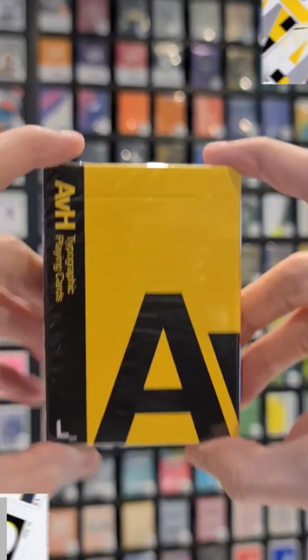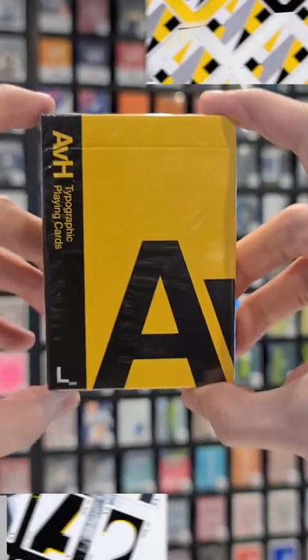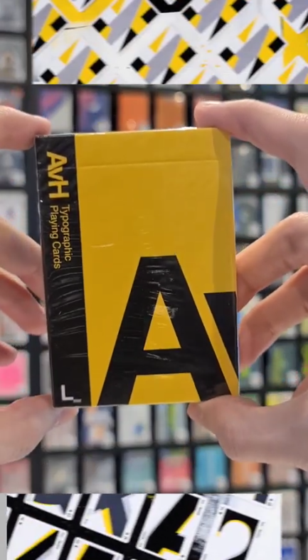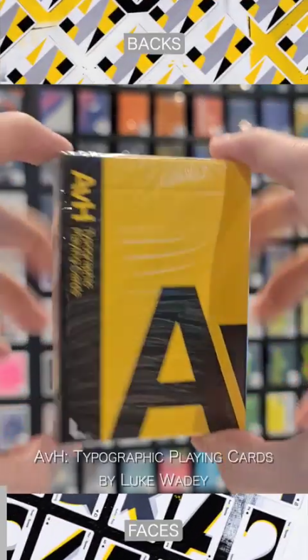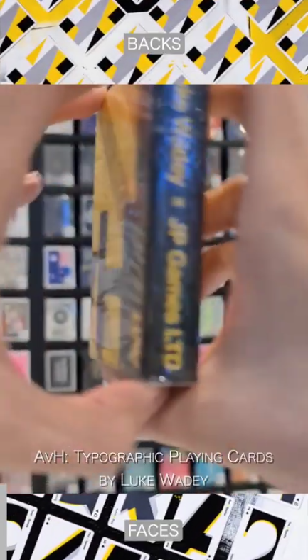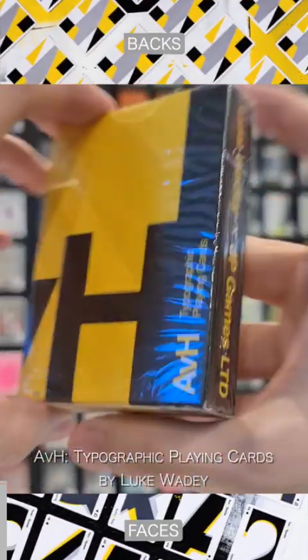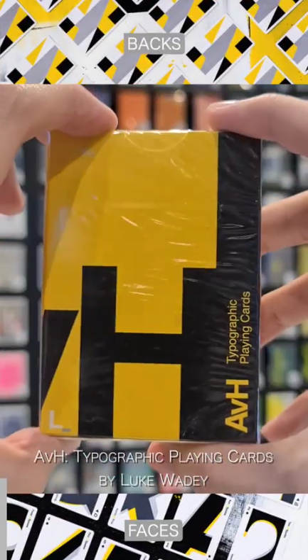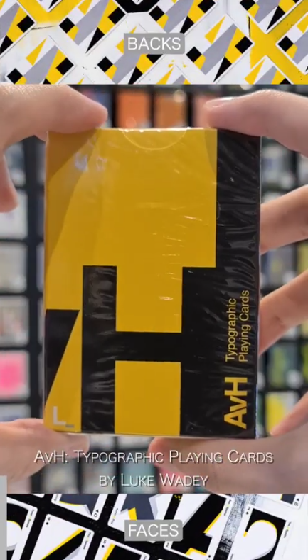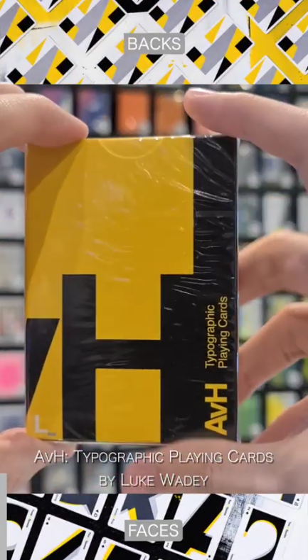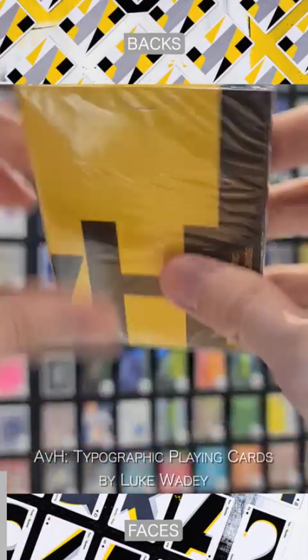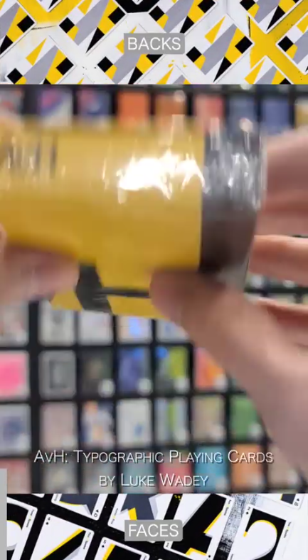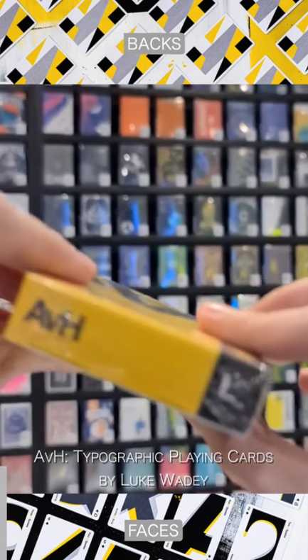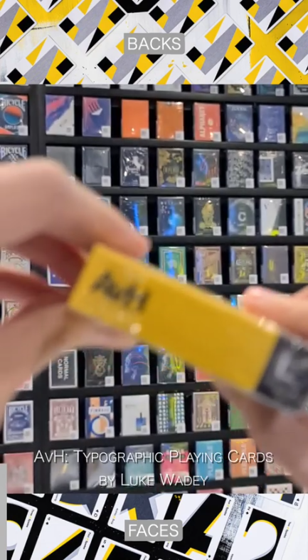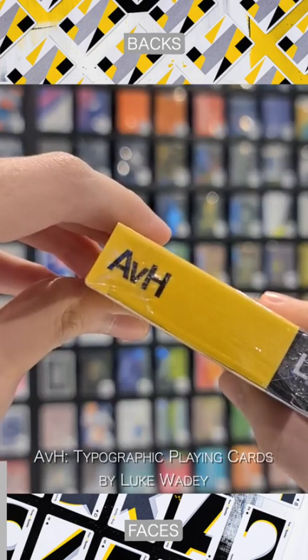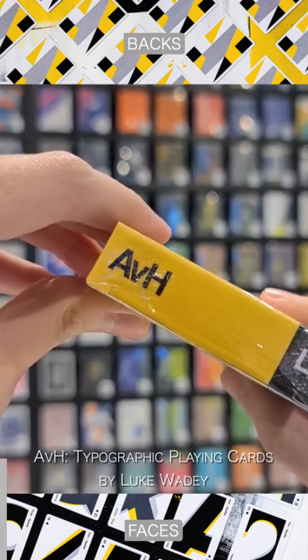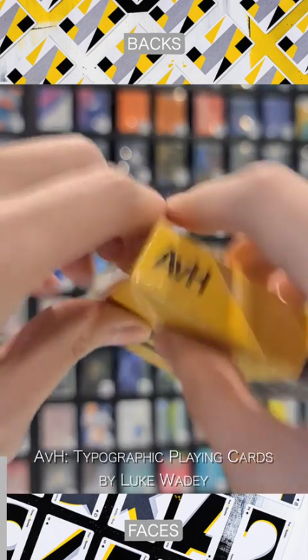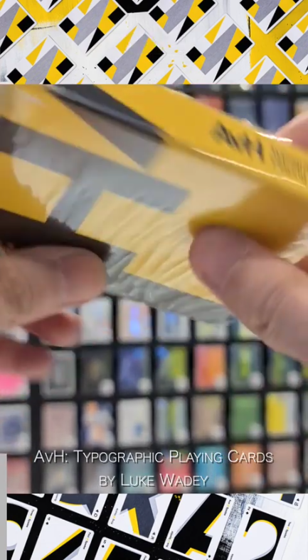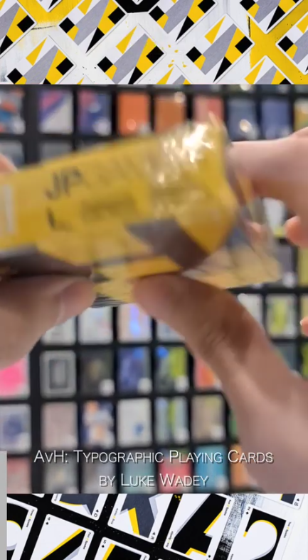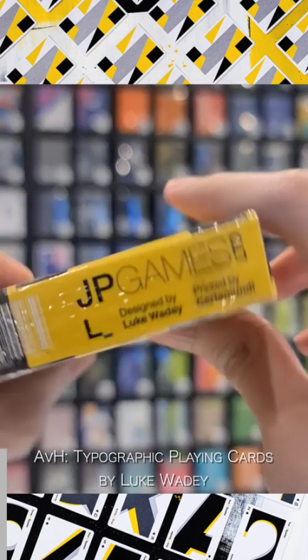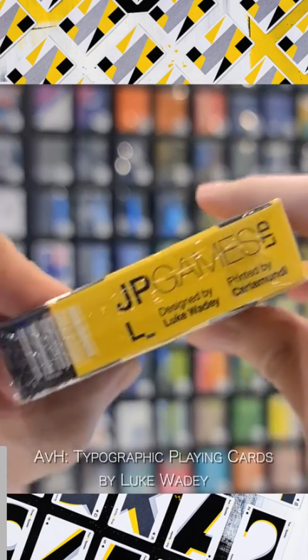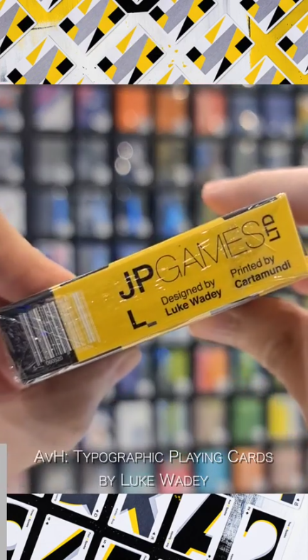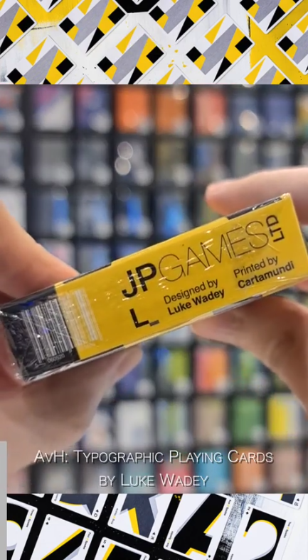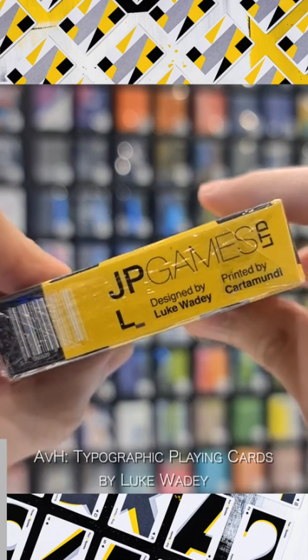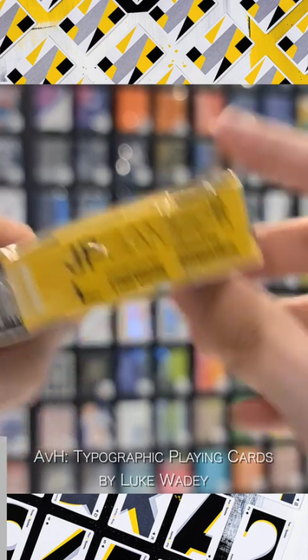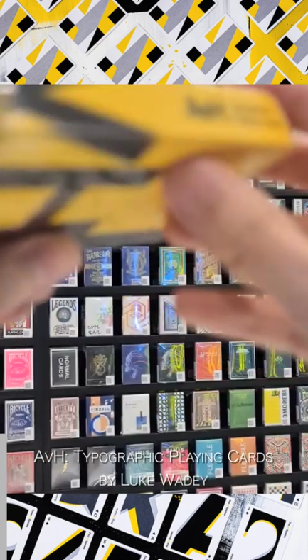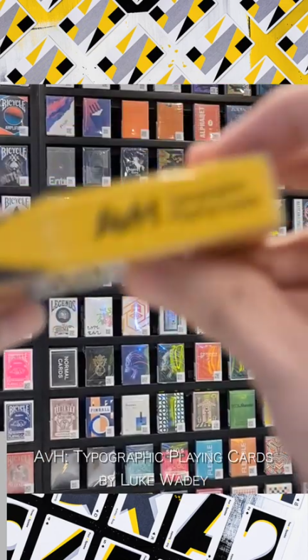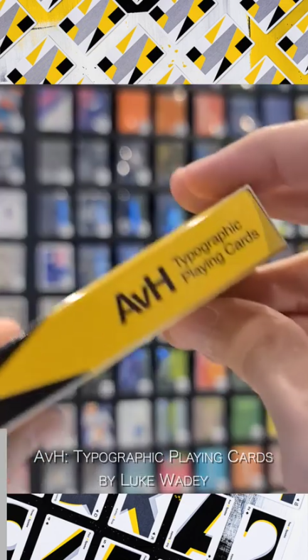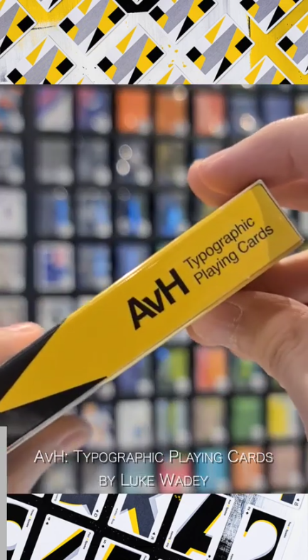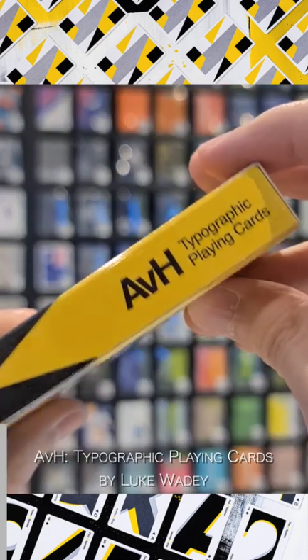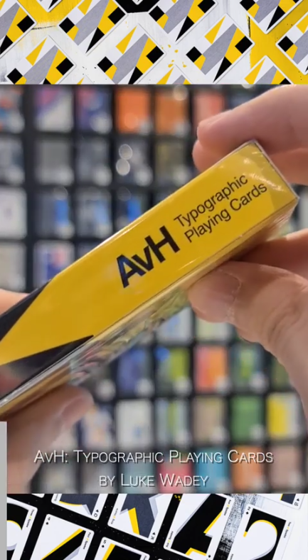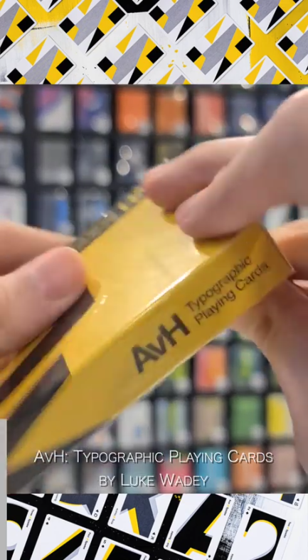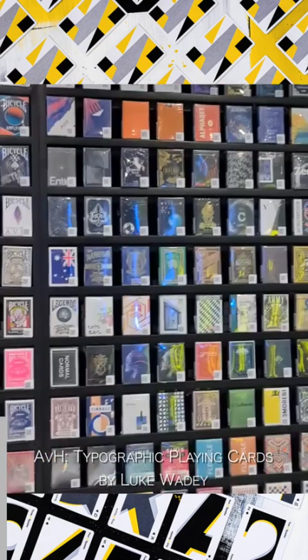AVH Typographic Playing Cards by Luke Wadey explores the differences between two iconic sans-serif fonts. AVH uses the form of letters and numbers to create abstract graphics combined with clean and bold typographic playing card design.